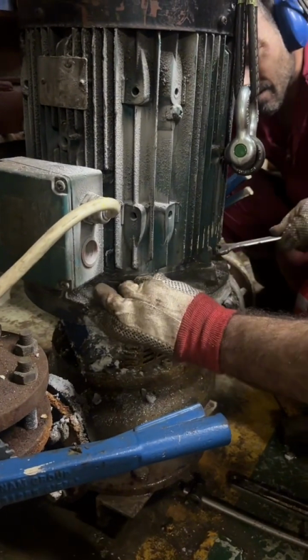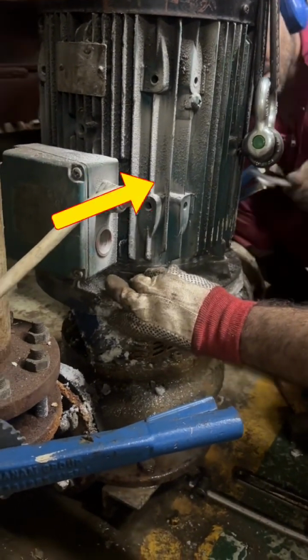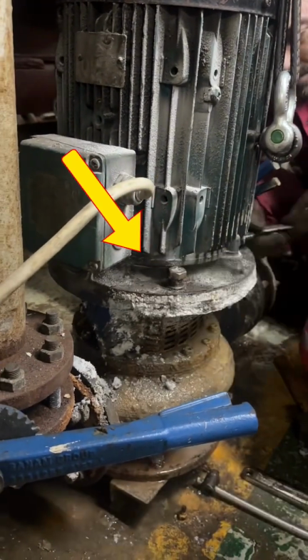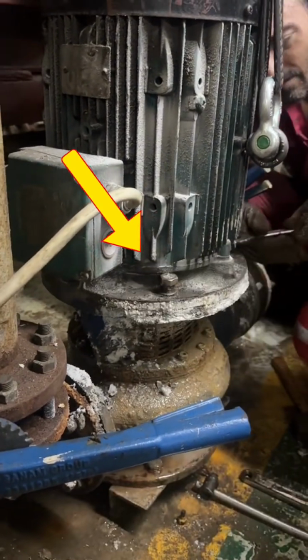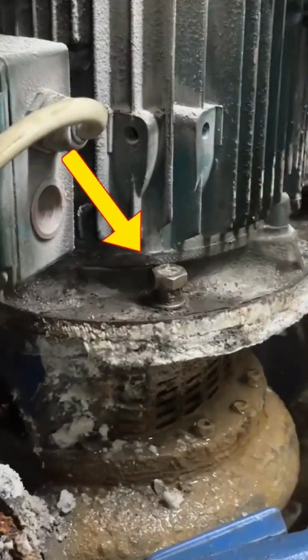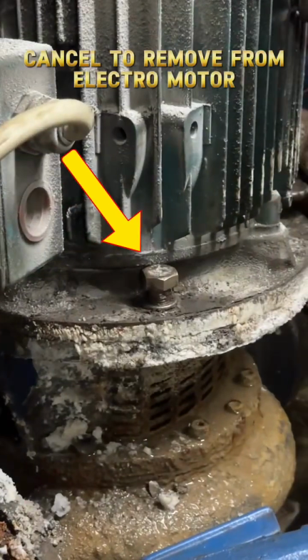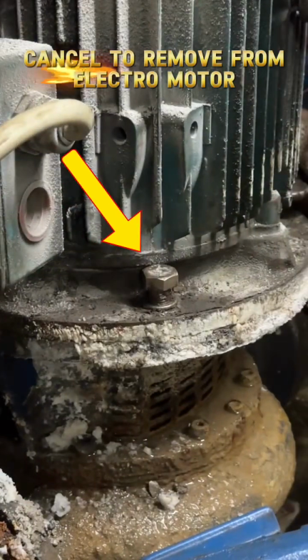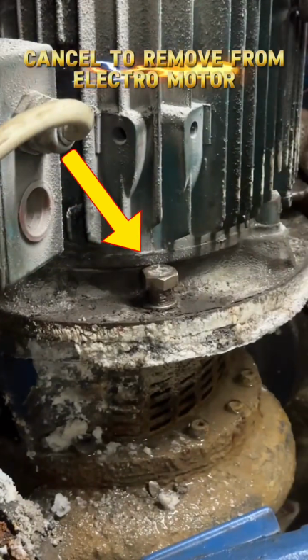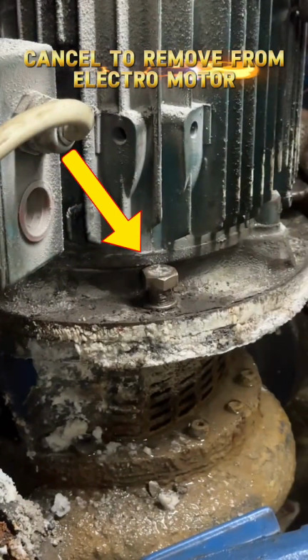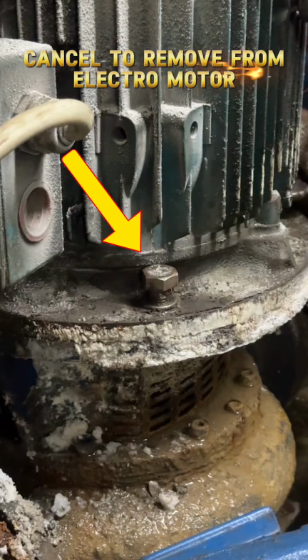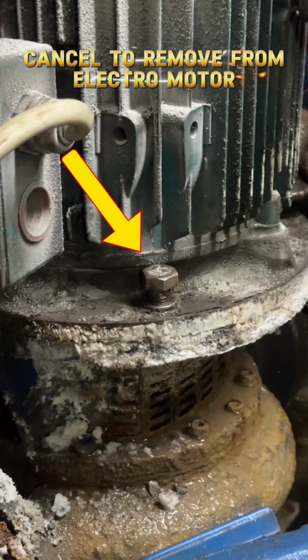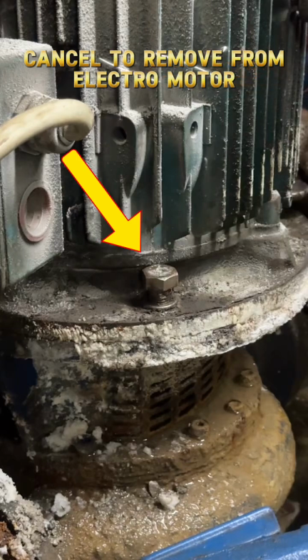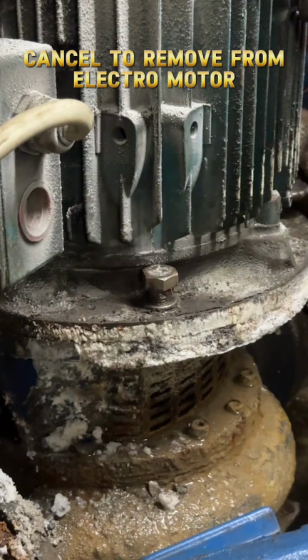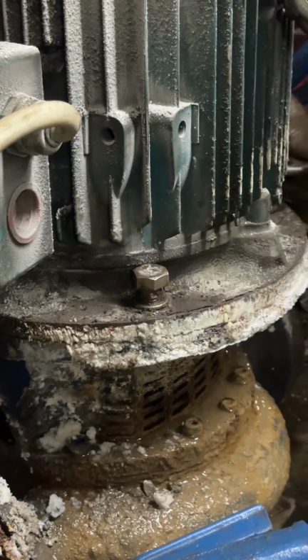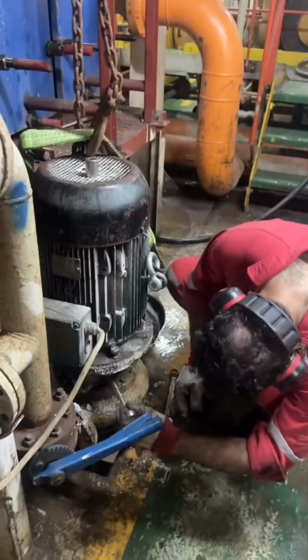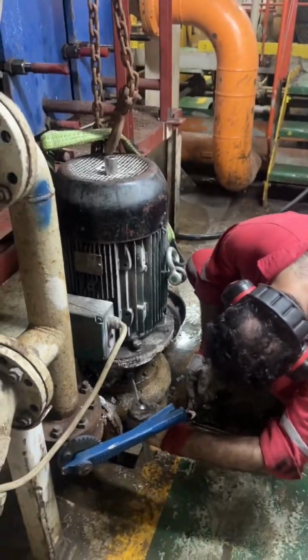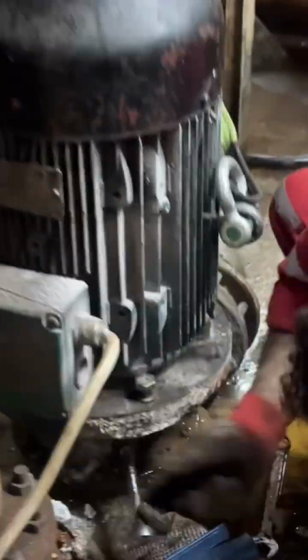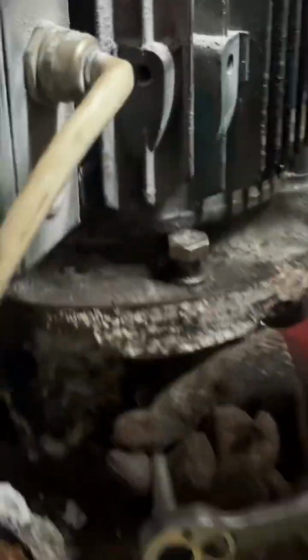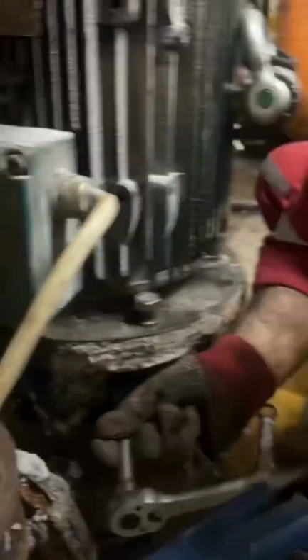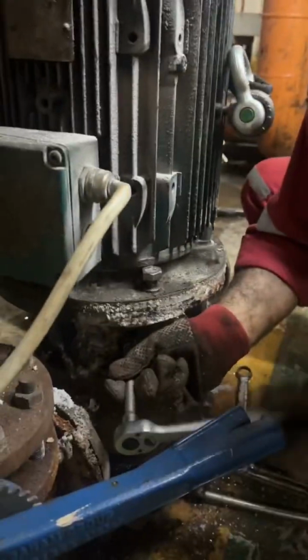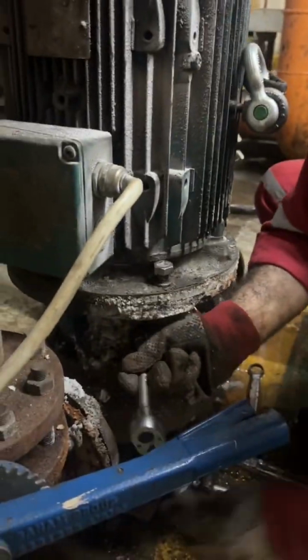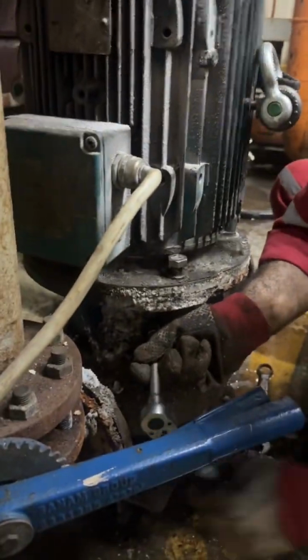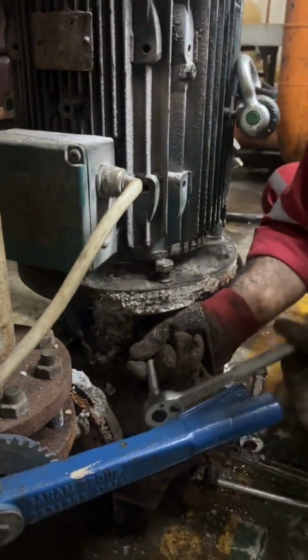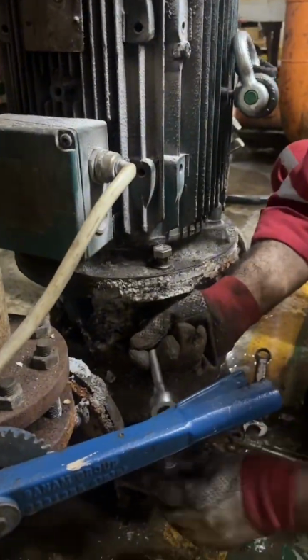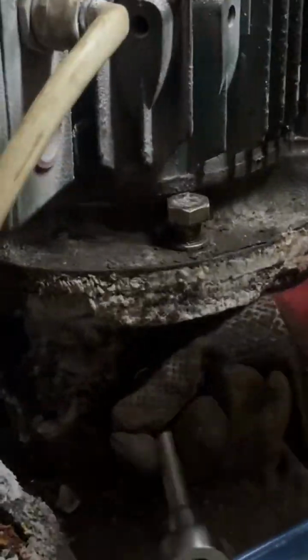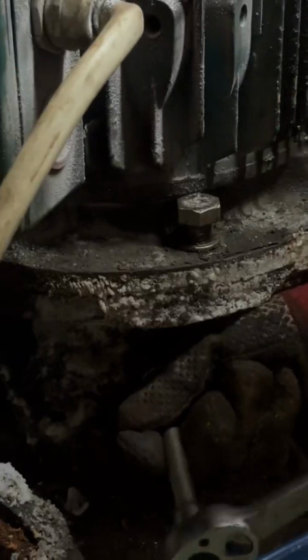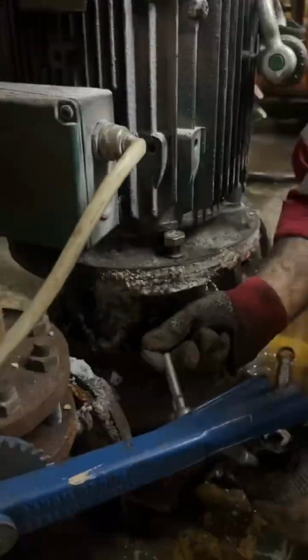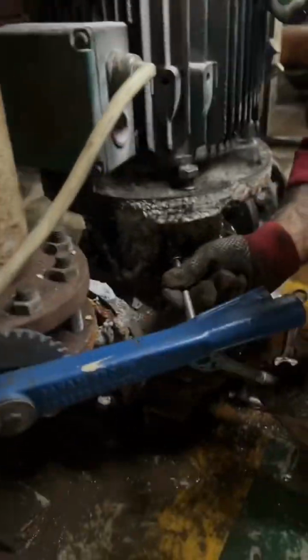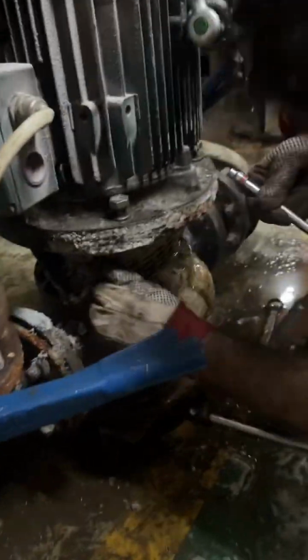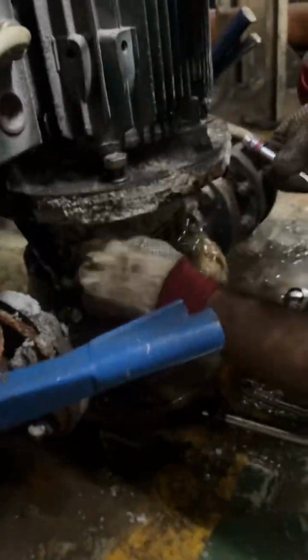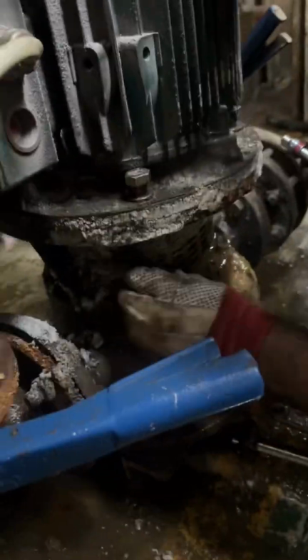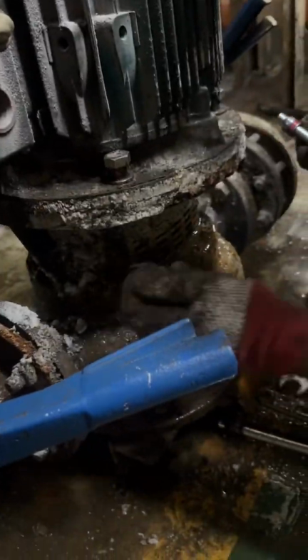Because motor bolts were seized, the team decided to remove the motor and impeller together as a coupled unit. This facilitated access to the faulty mechanical seal and reduced the risk of further damage.